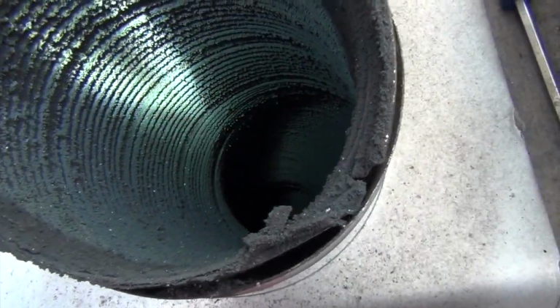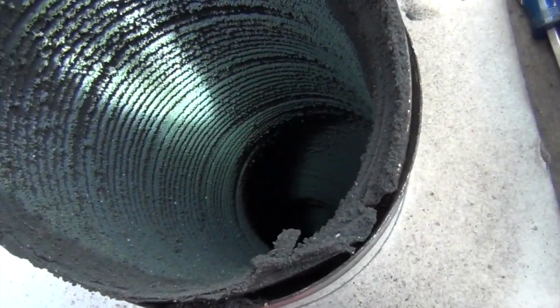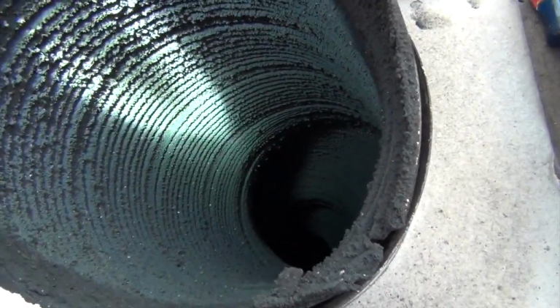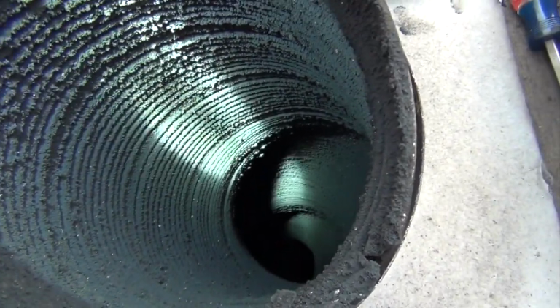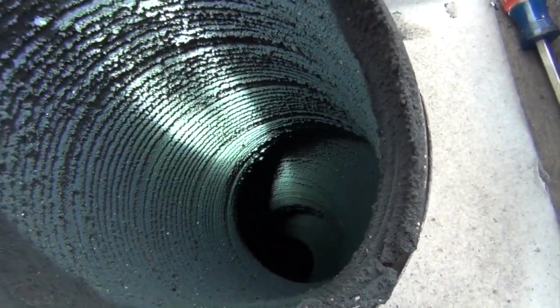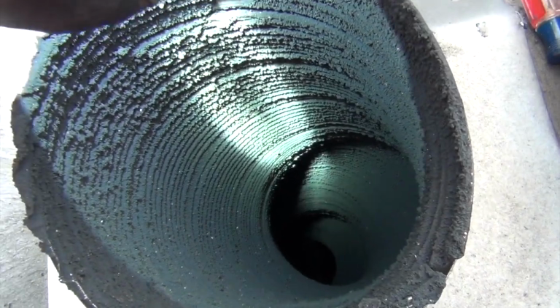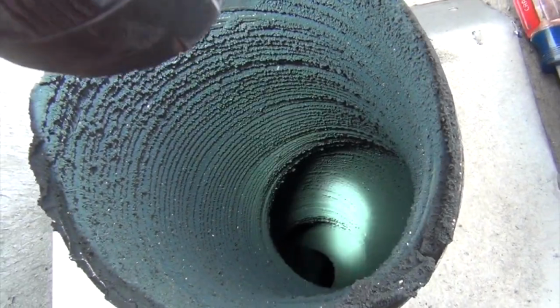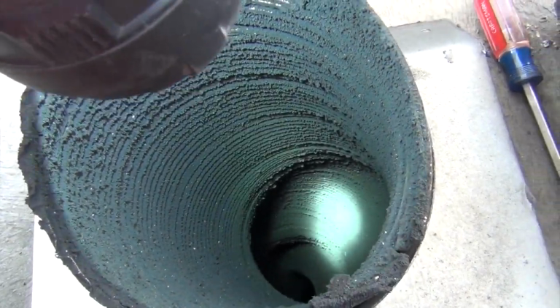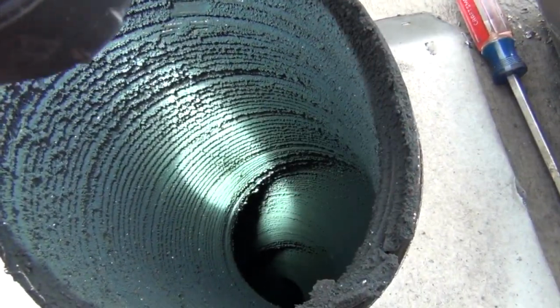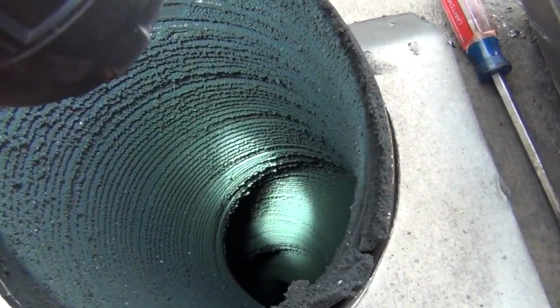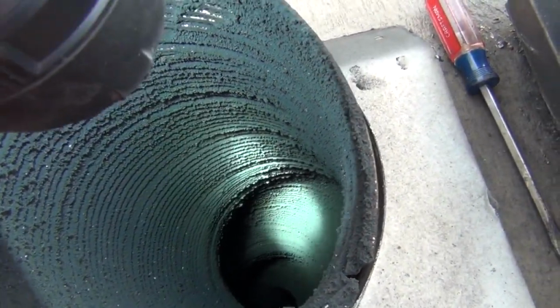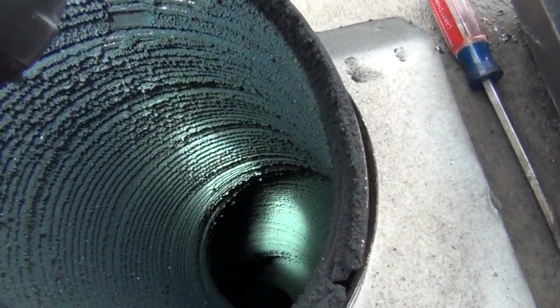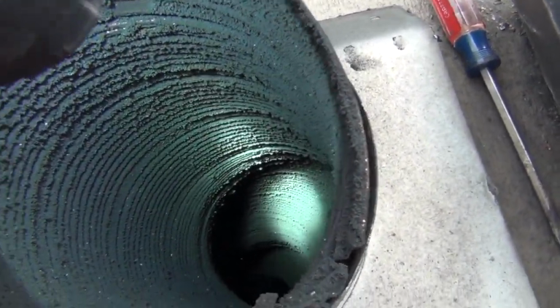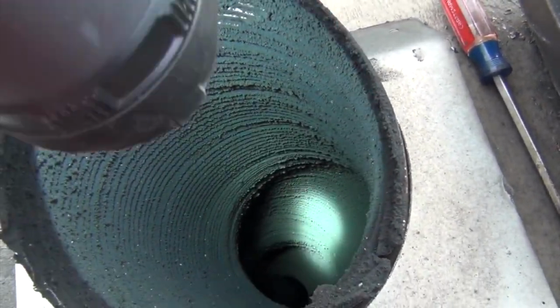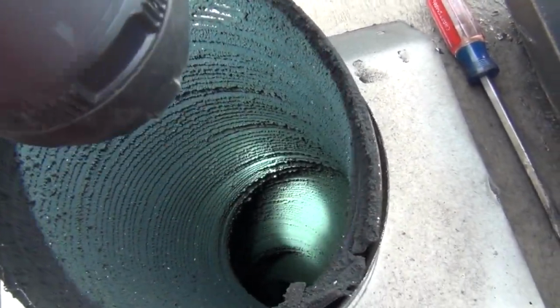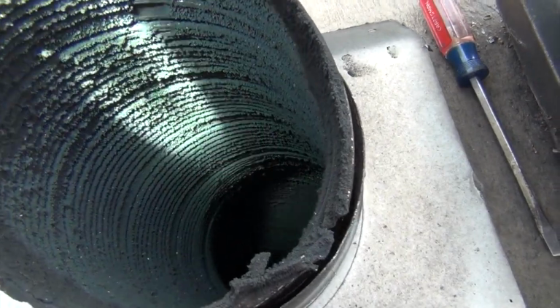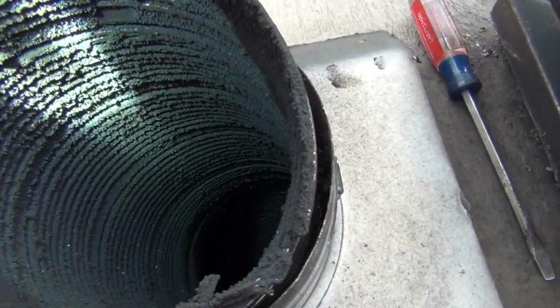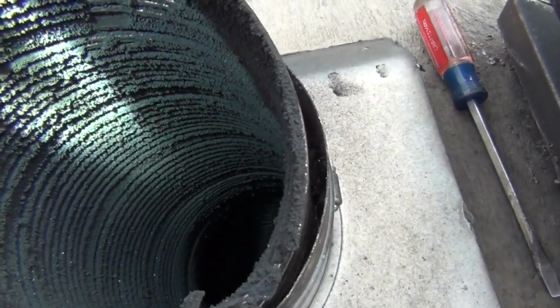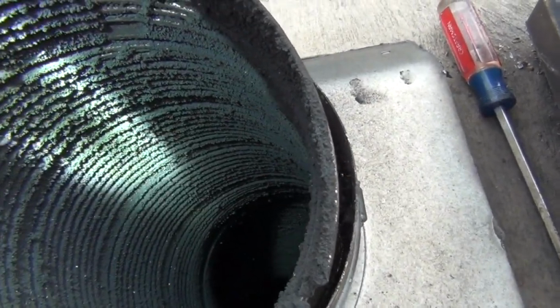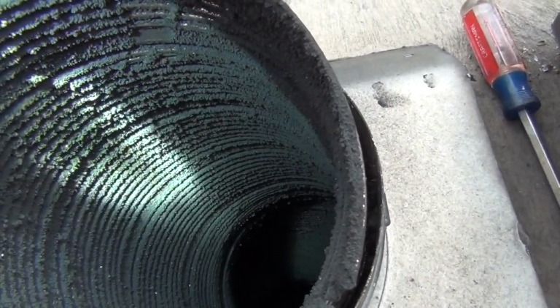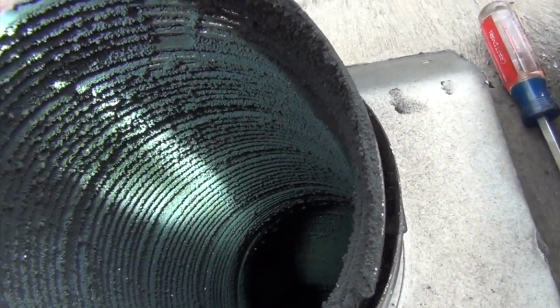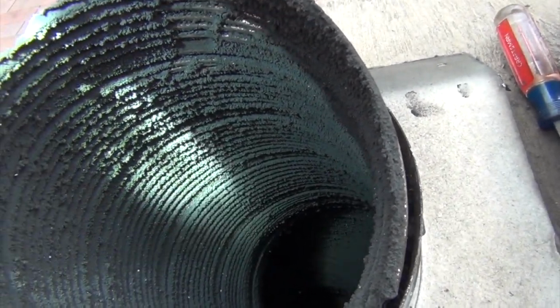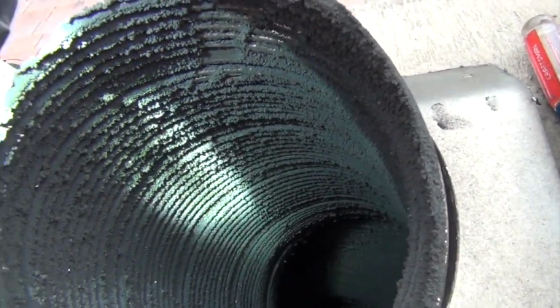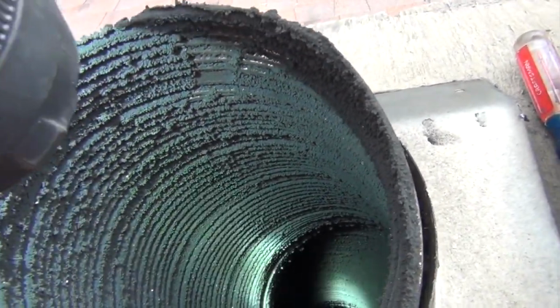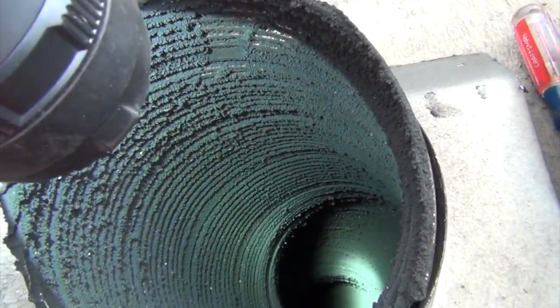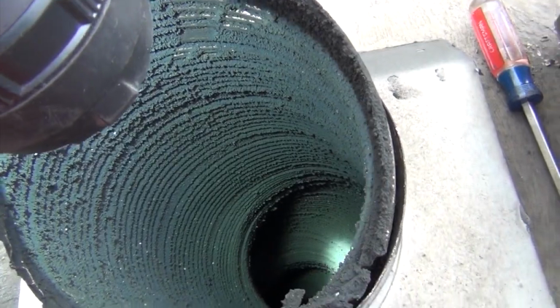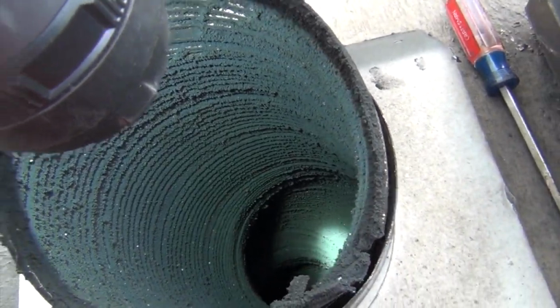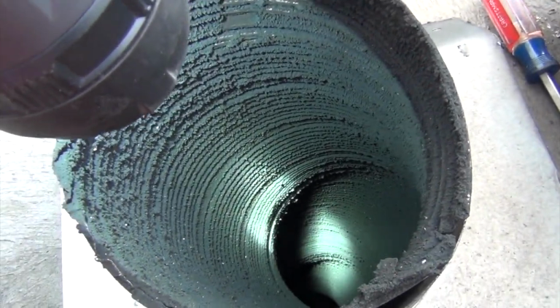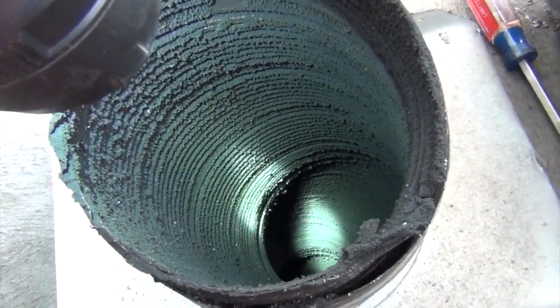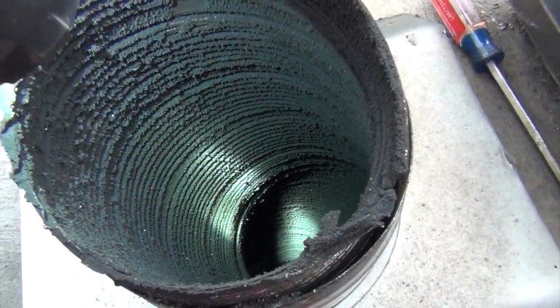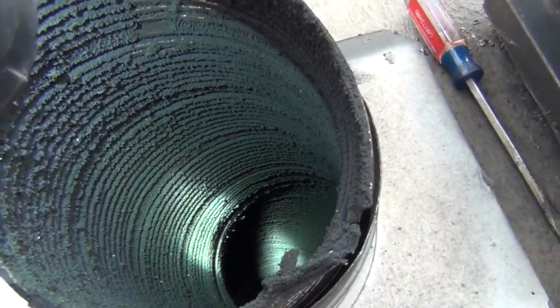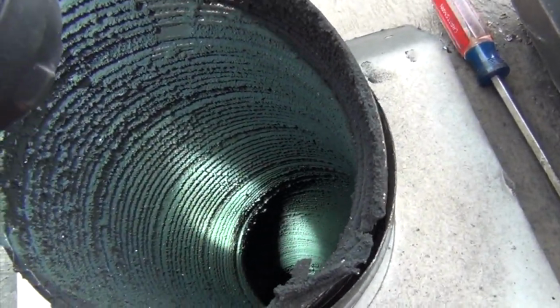Creosote would be harder, crustier. There'd be some flakes. I've burned my stove so hot. I'm not an expert at this — I've never seen creosote, I've just watched a lot of videos on it. But it's harder, flakier, stickier, chunkier. You start getting that, you need to be careful.